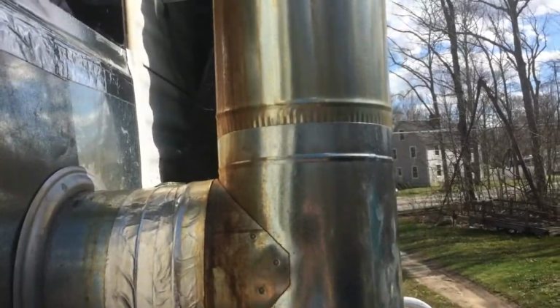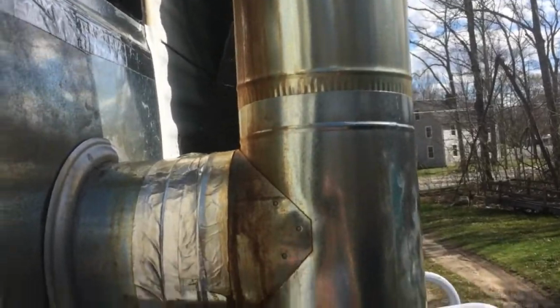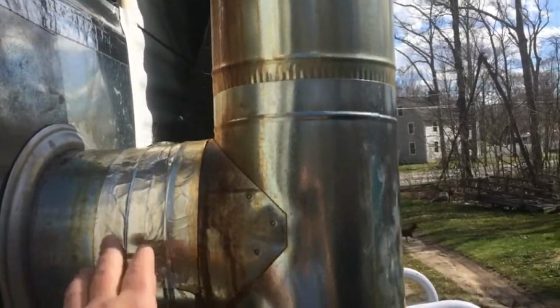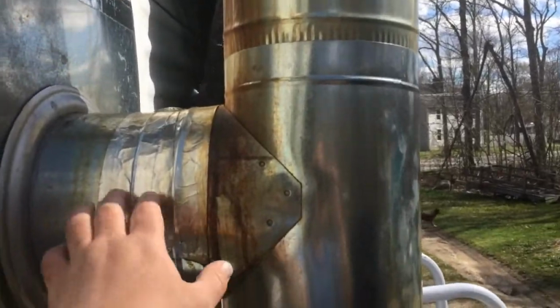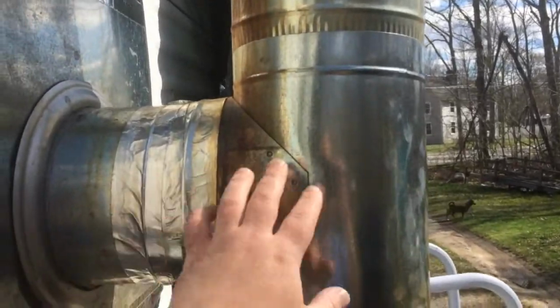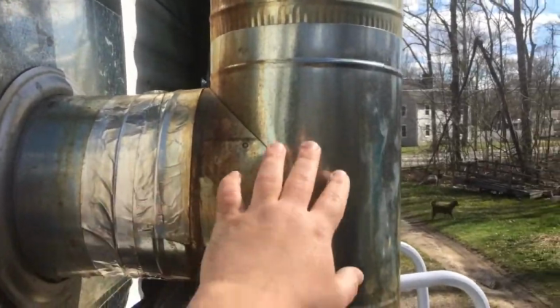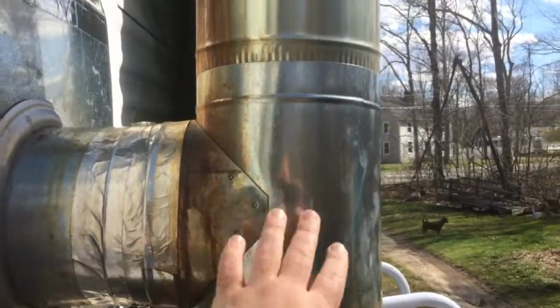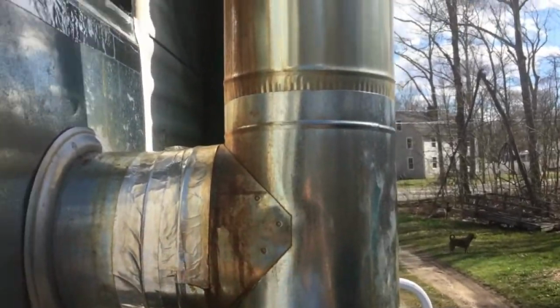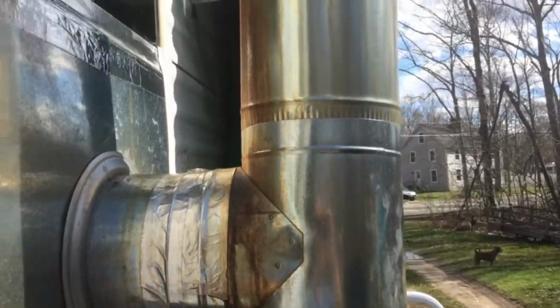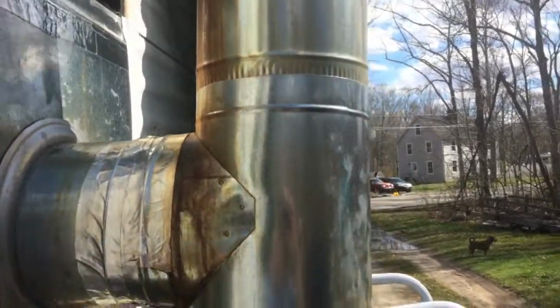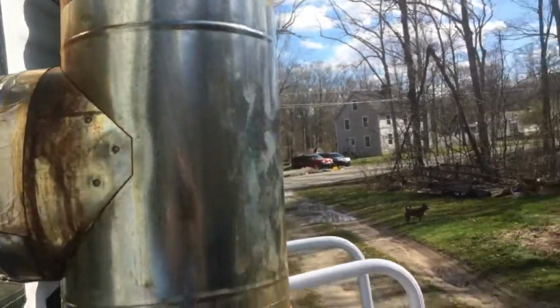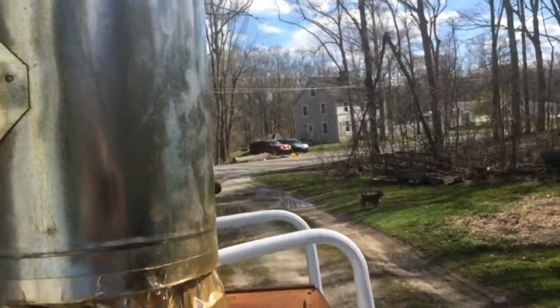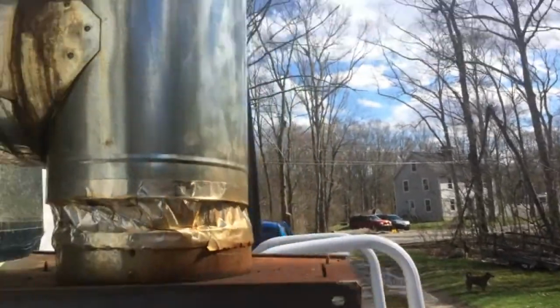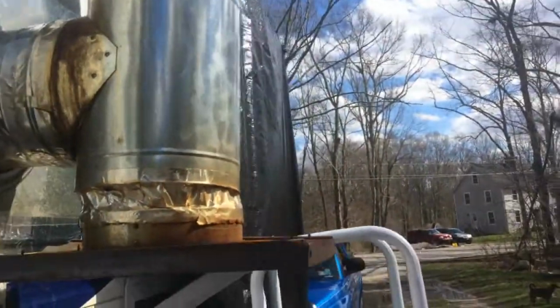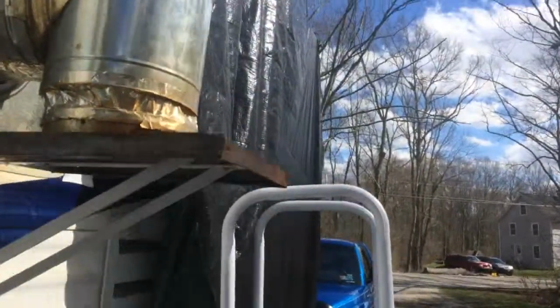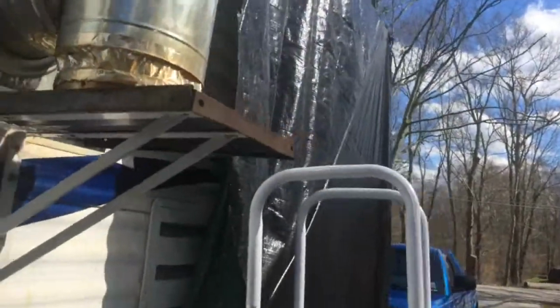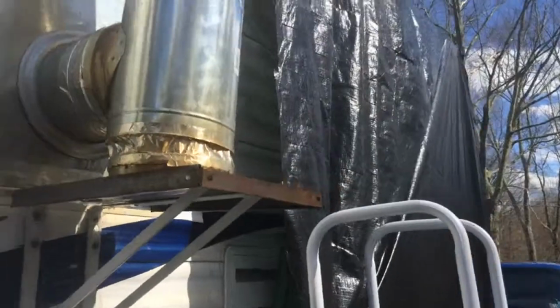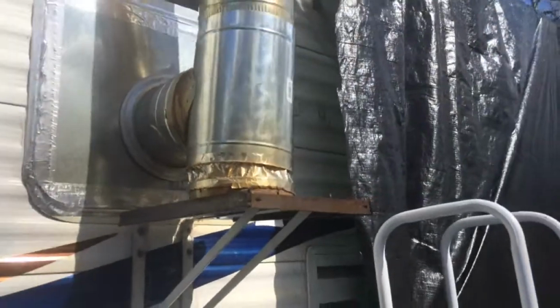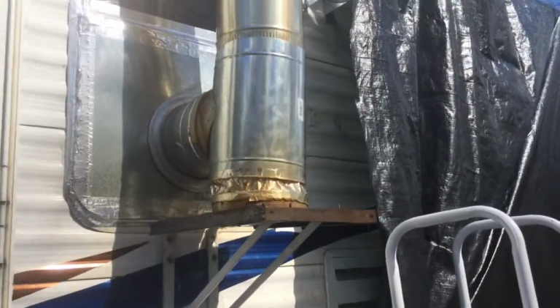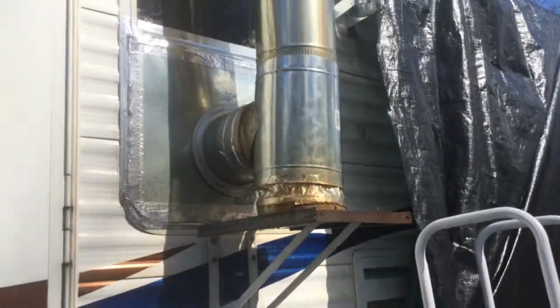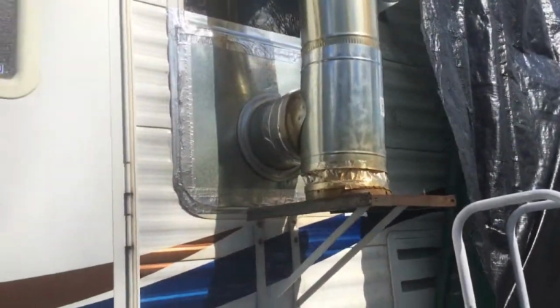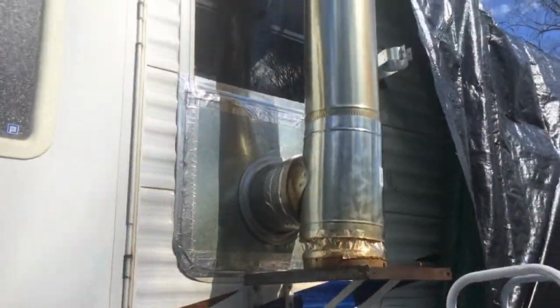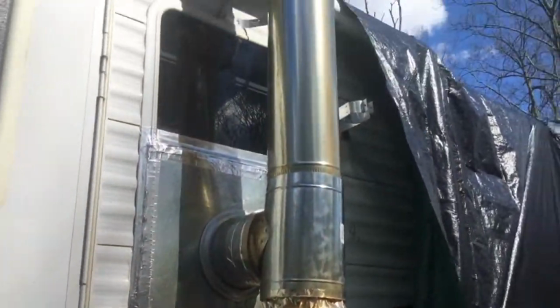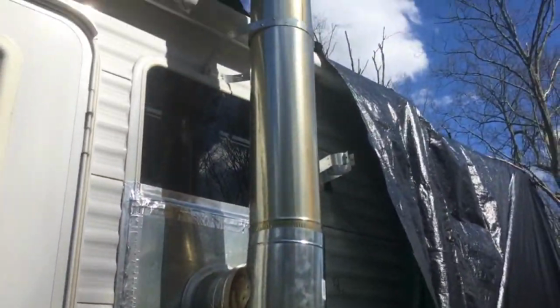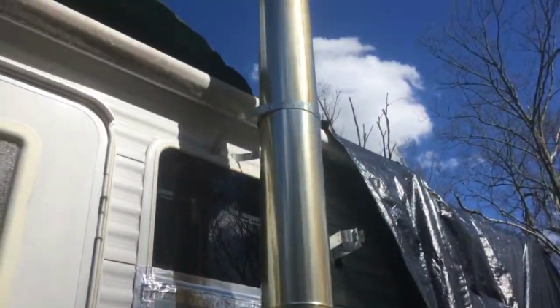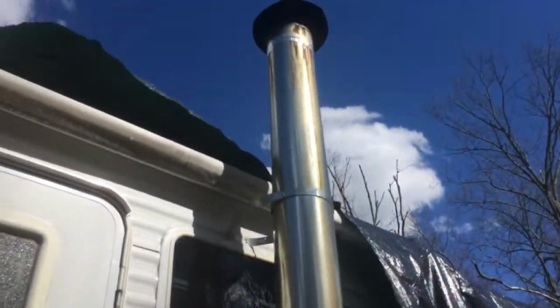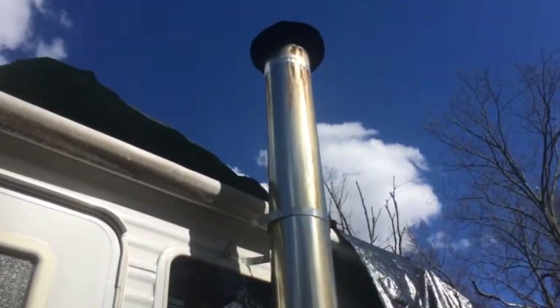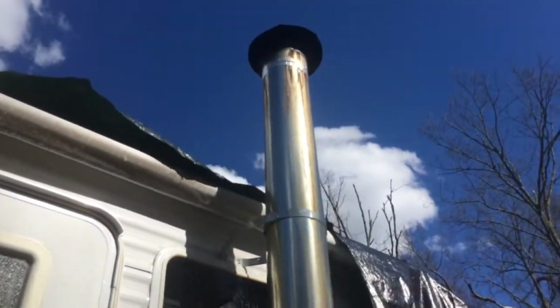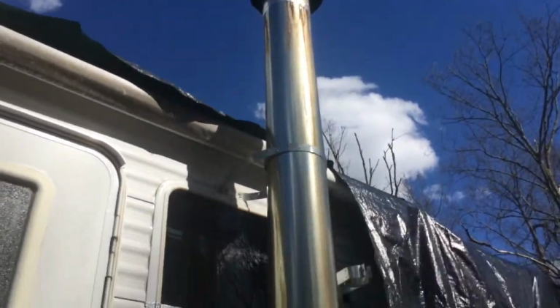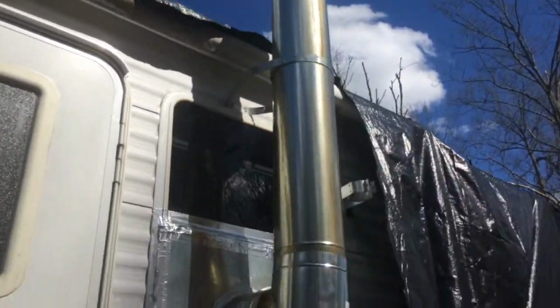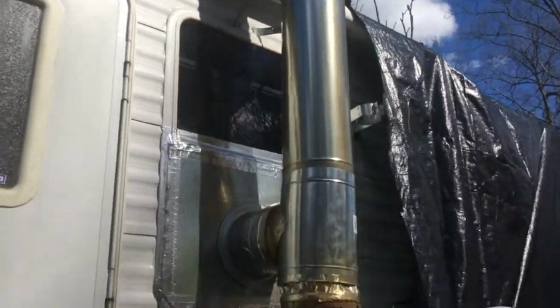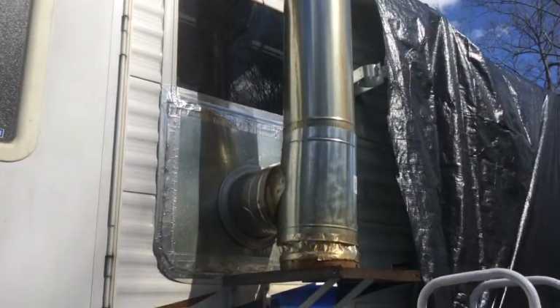And man, it's worked. In between both pipes is rockwool. If you don't know what rockwool is, it can withstand temperatures of over 1200 degrees Fahrenheit.